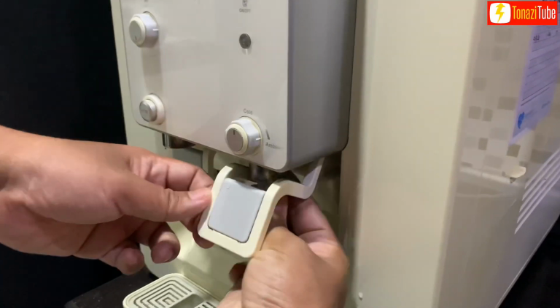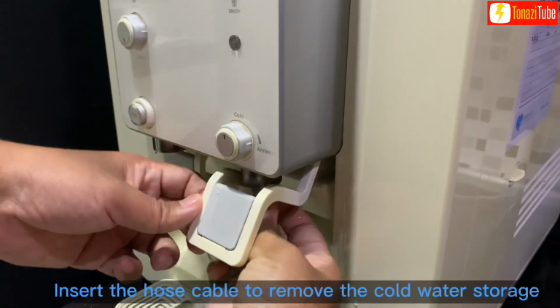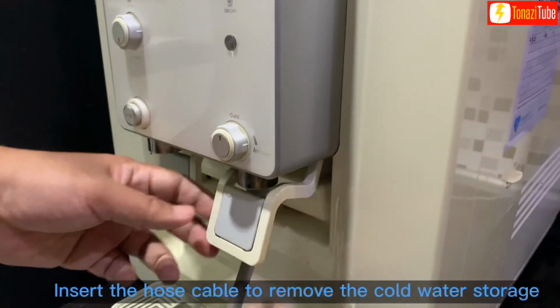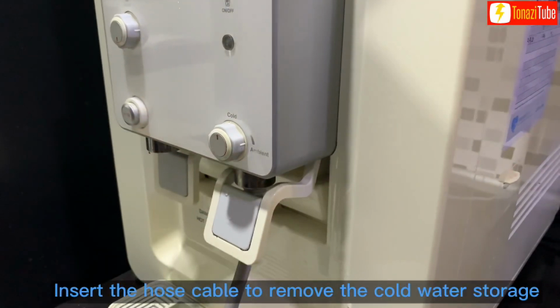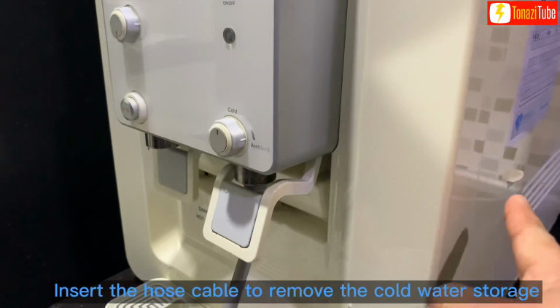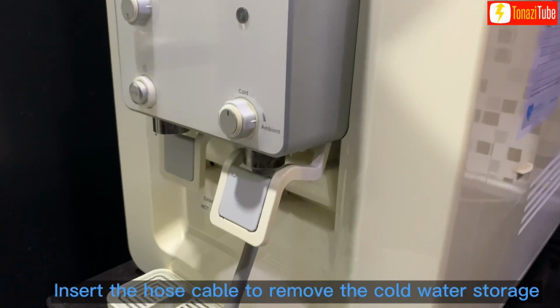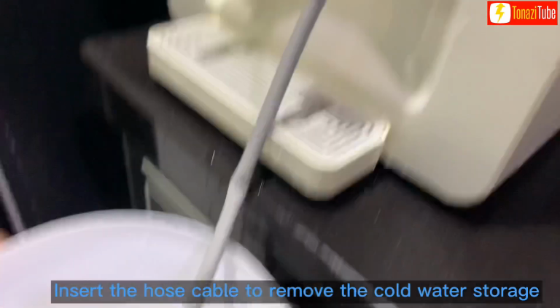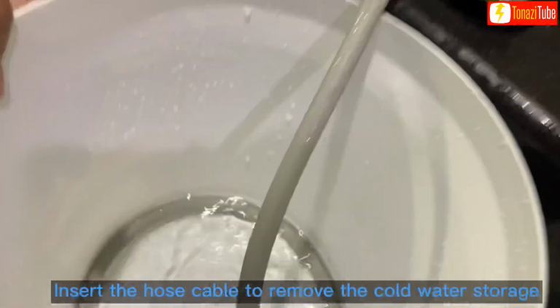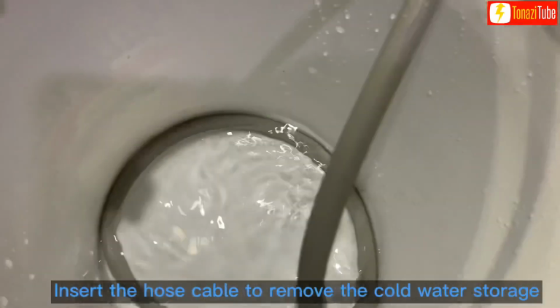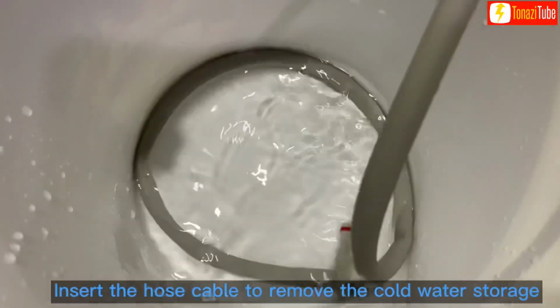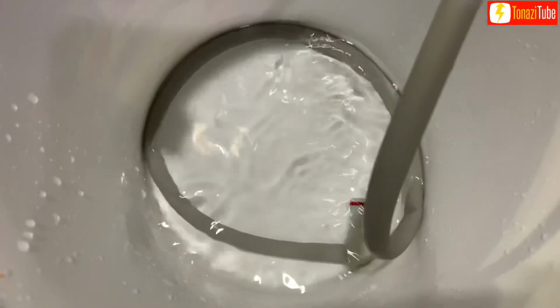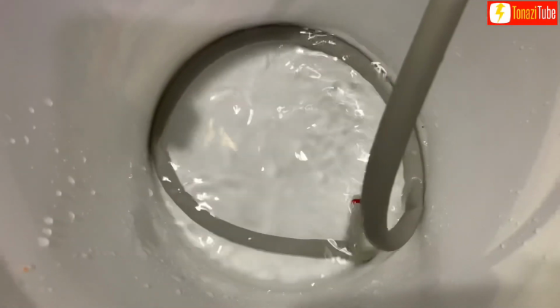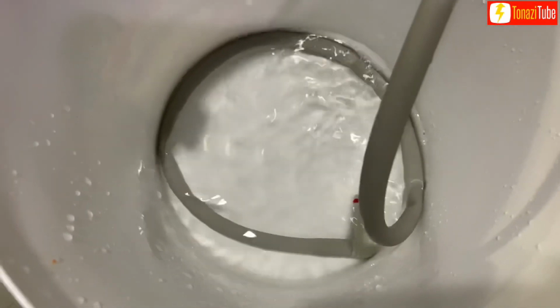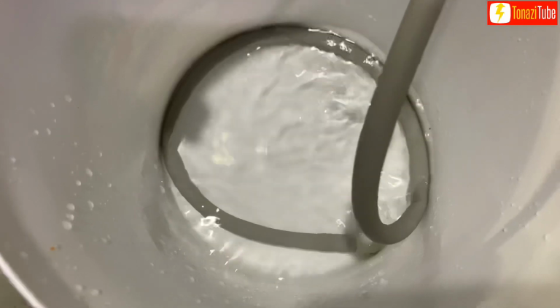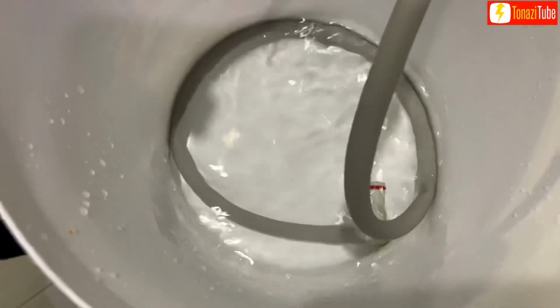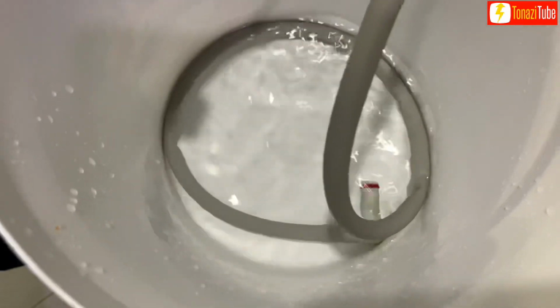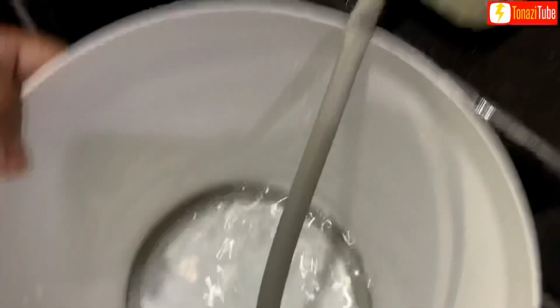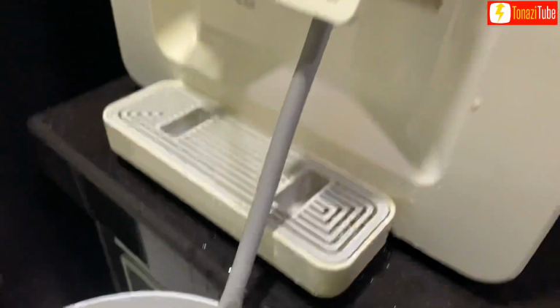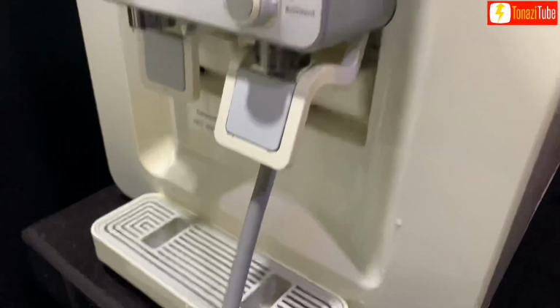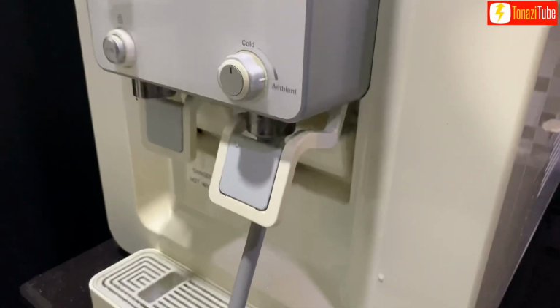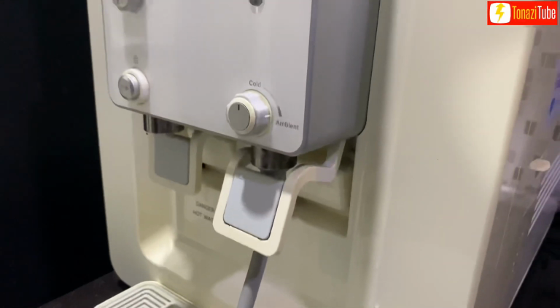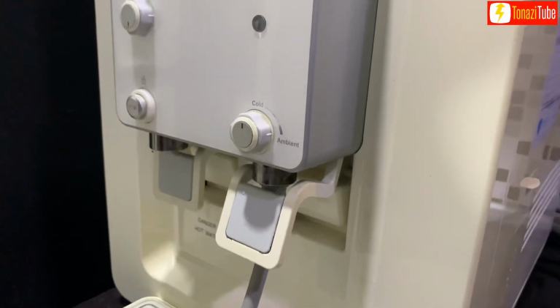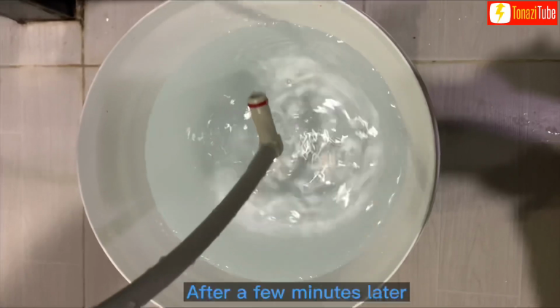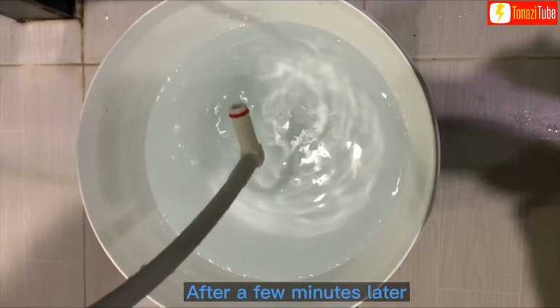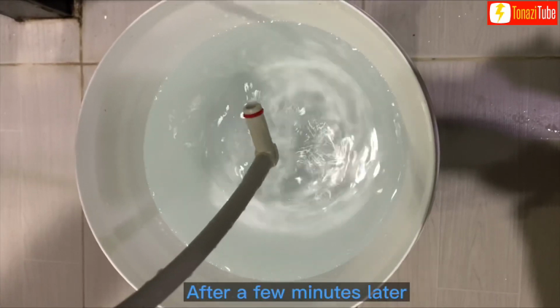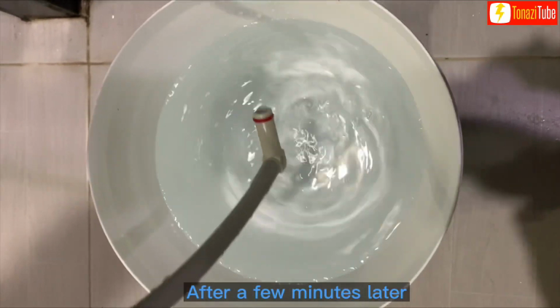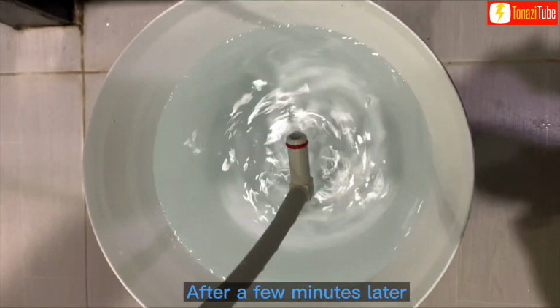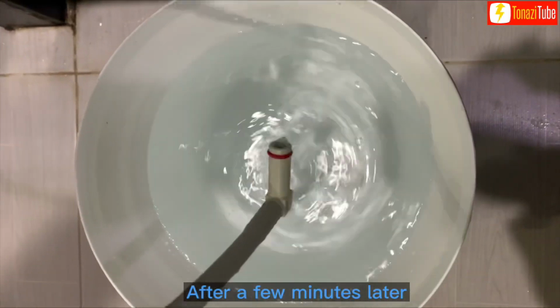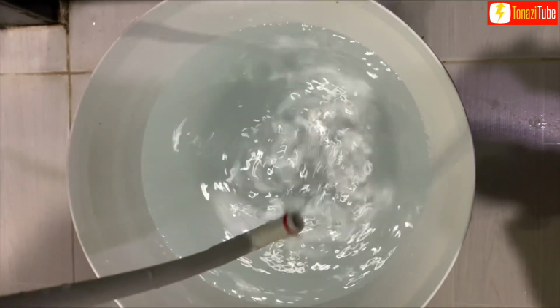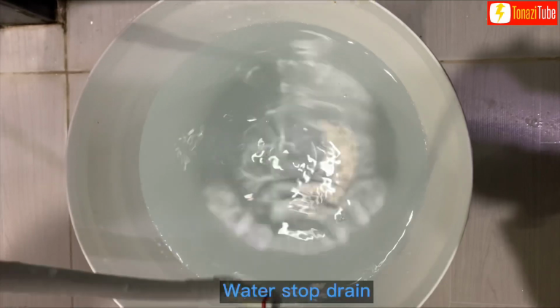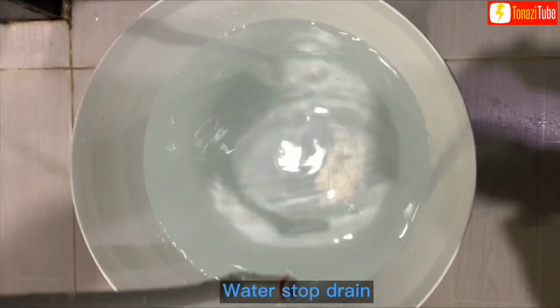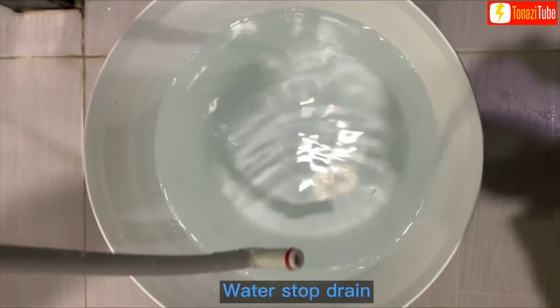Insert the hose cable to remove the cold water storage. After a few minutes, water will stop draining.